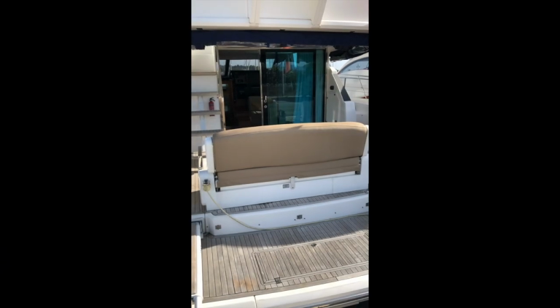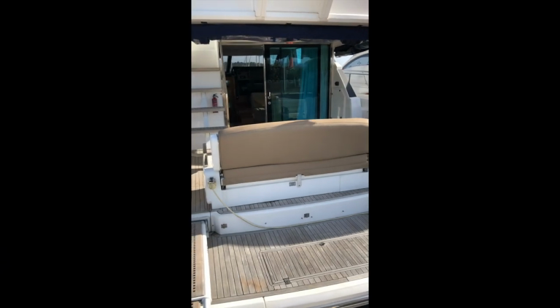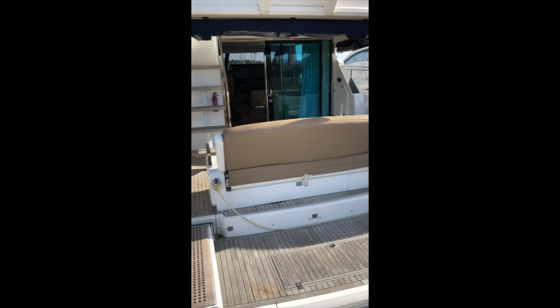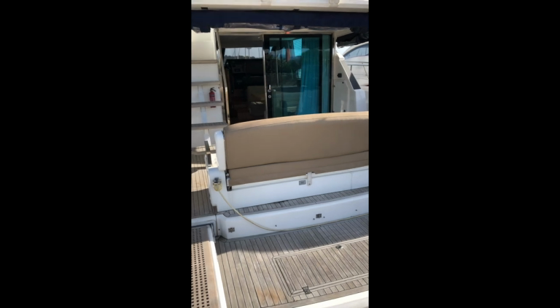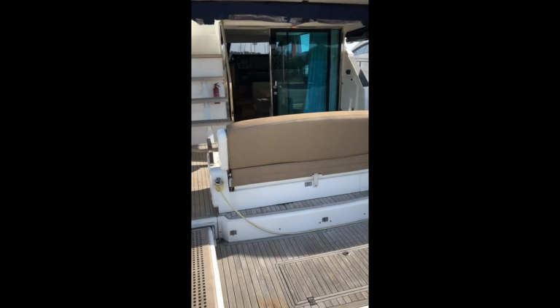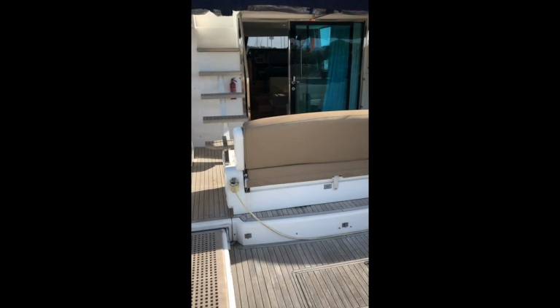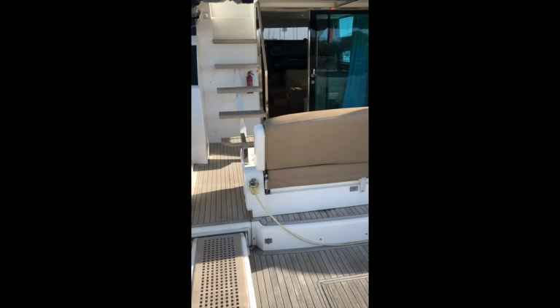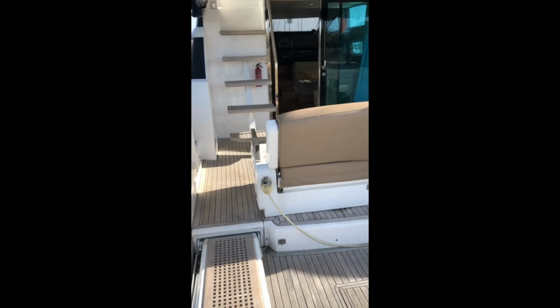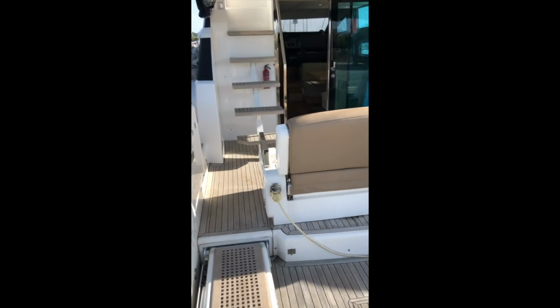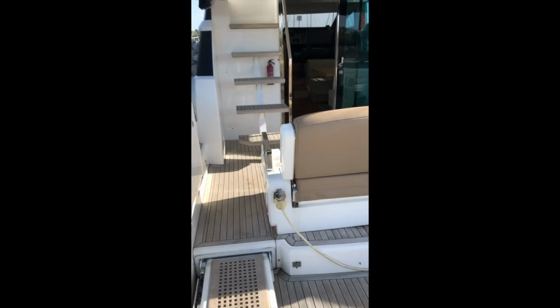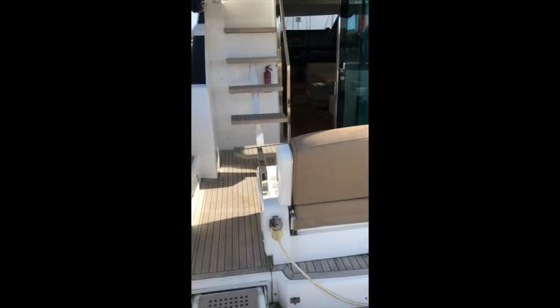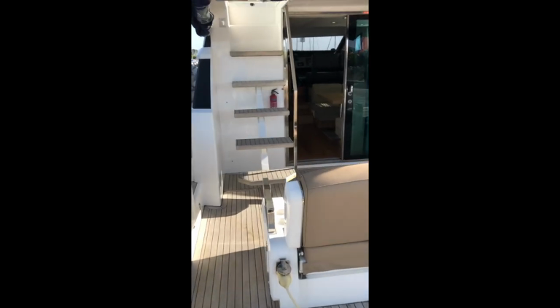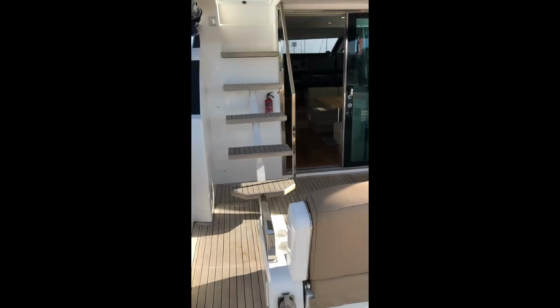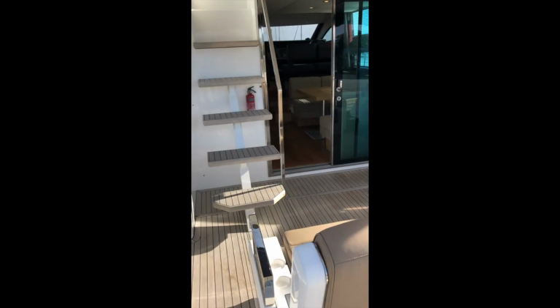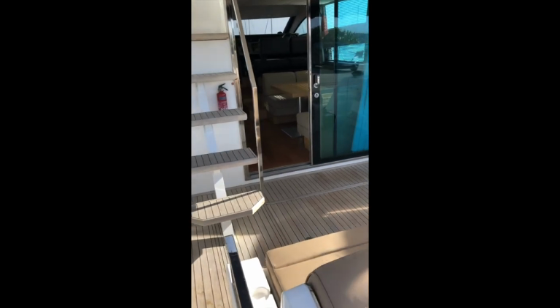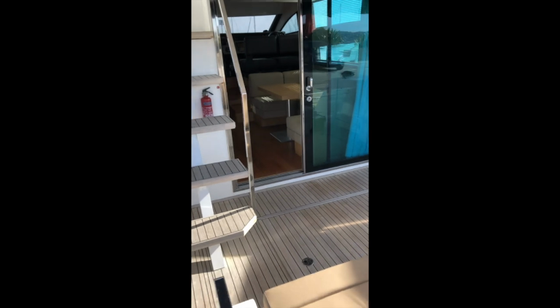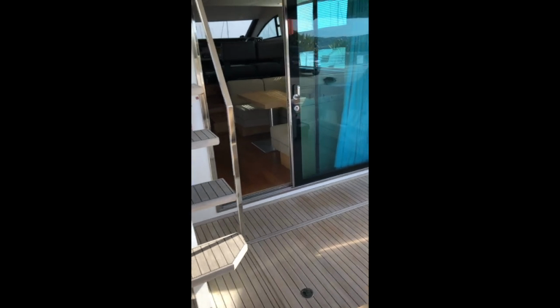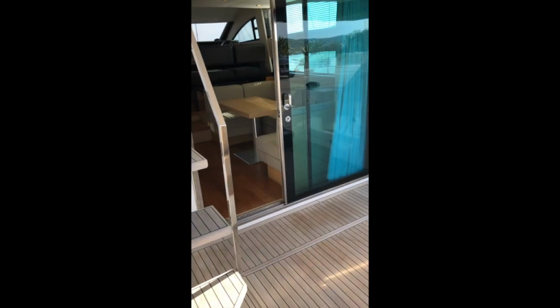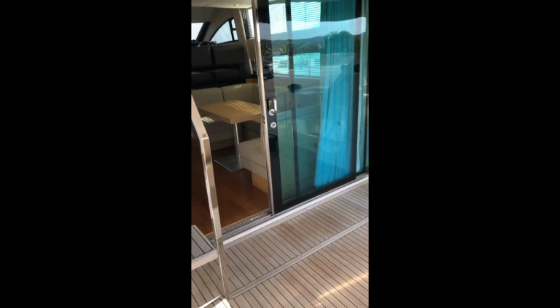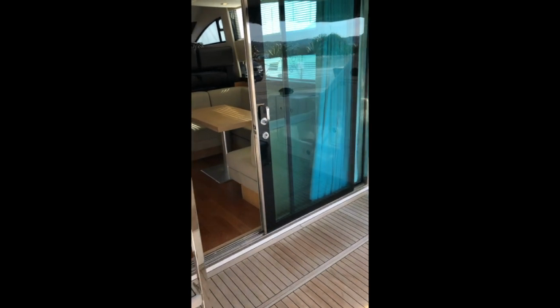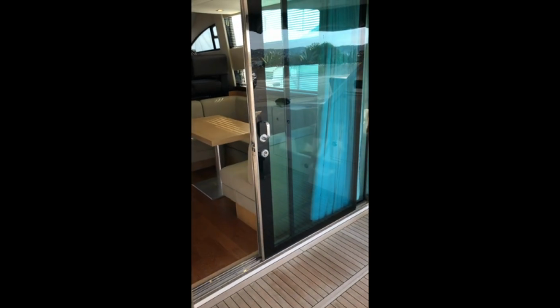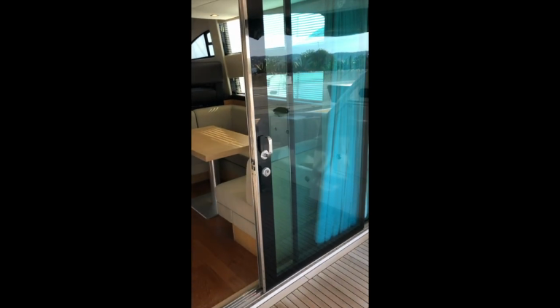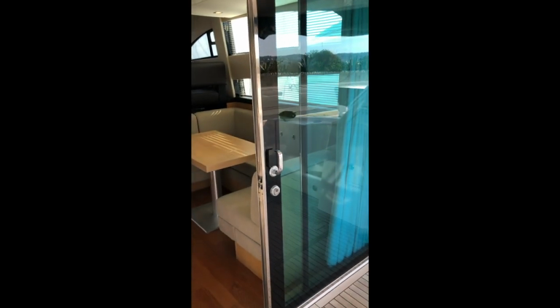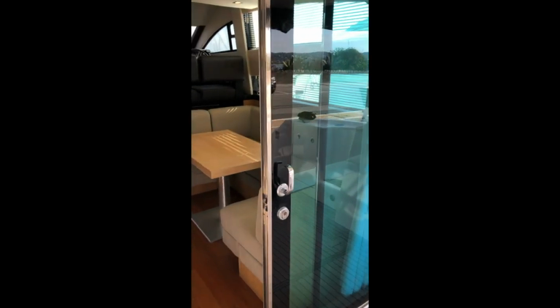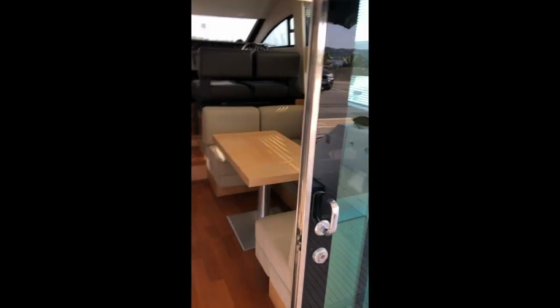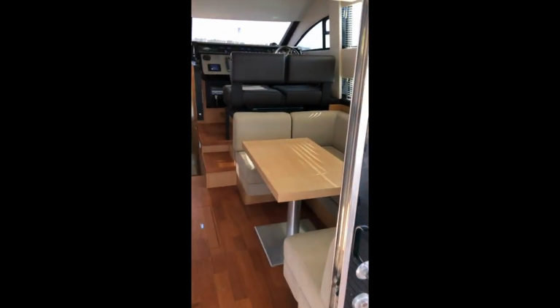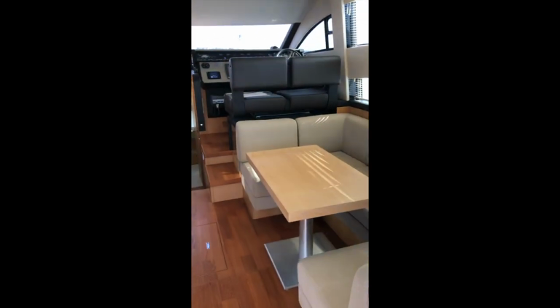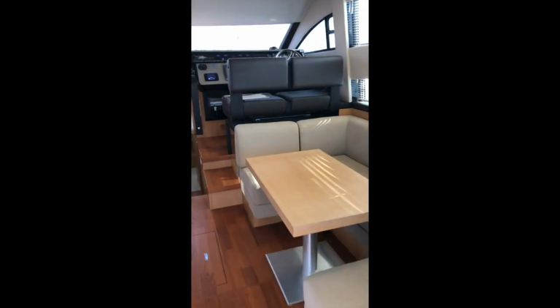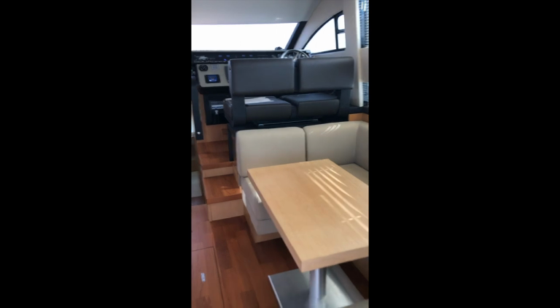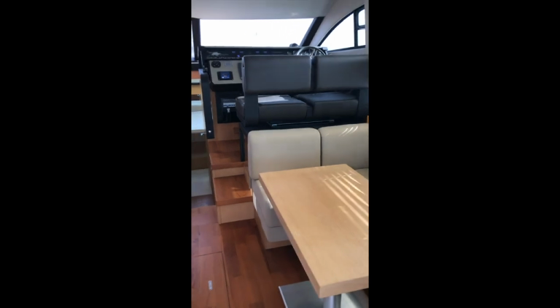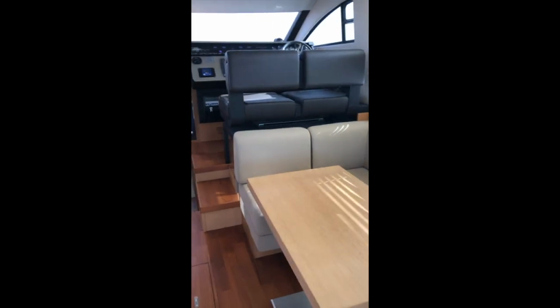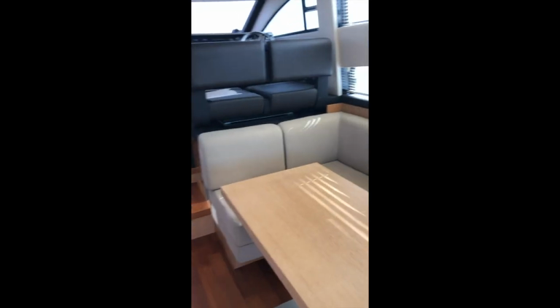Good afternoon from Nanapool. Today we're going on to Jack 3, a 2013 Fairline Squadron 42, a boat which I actually sold new back then.